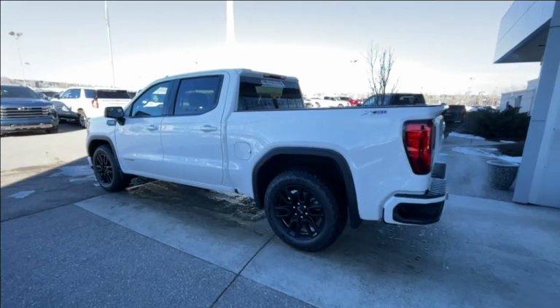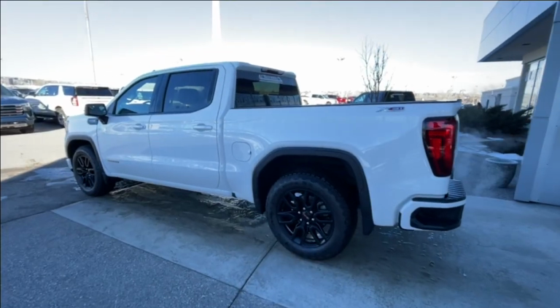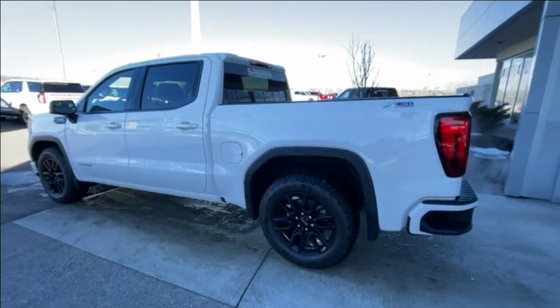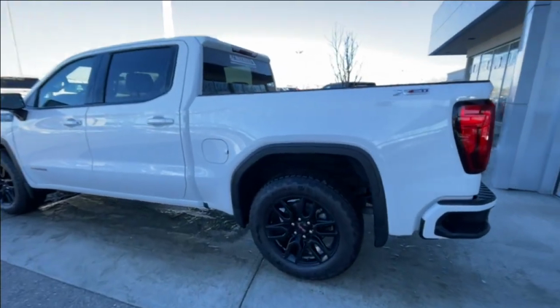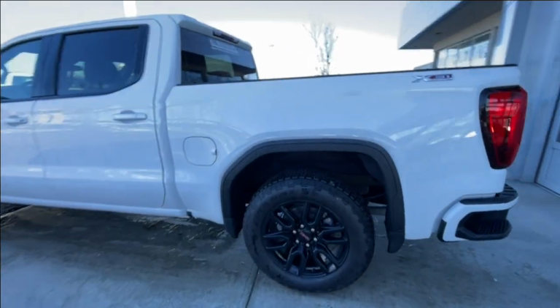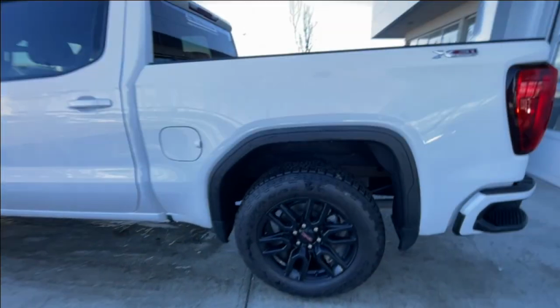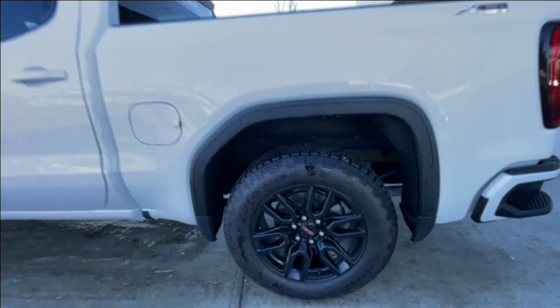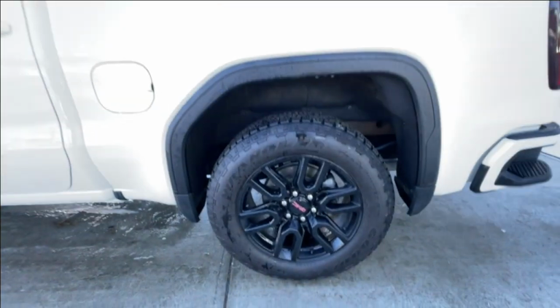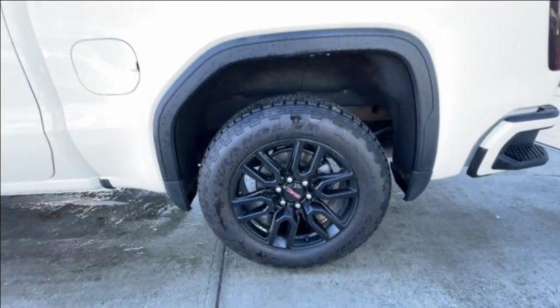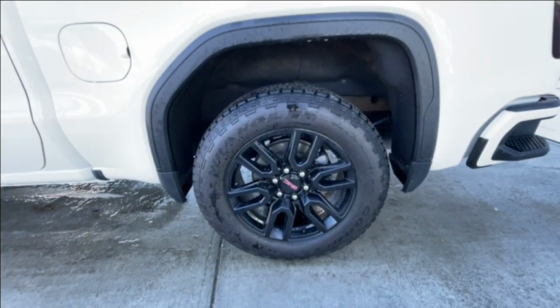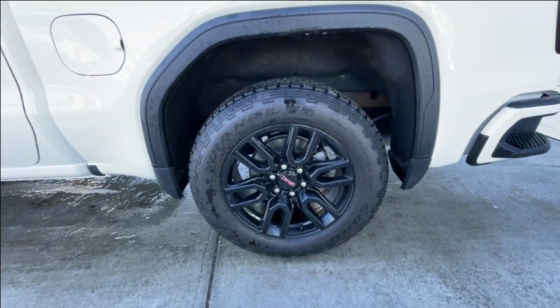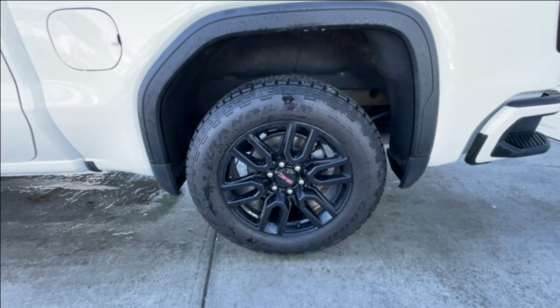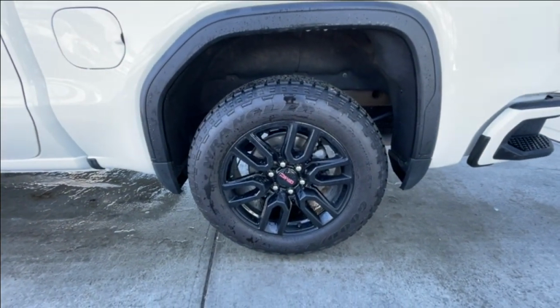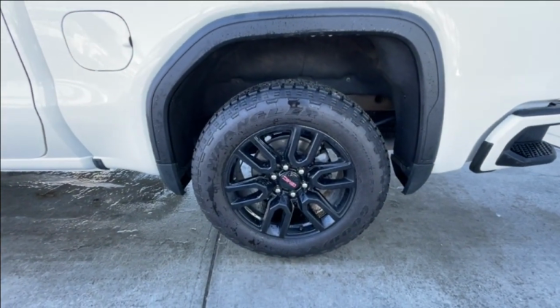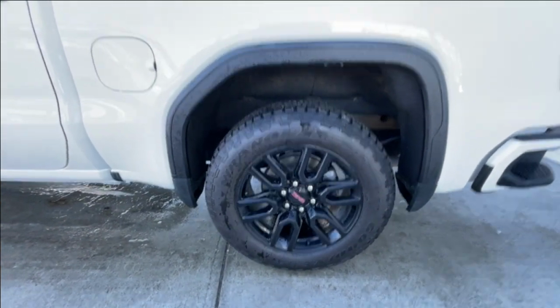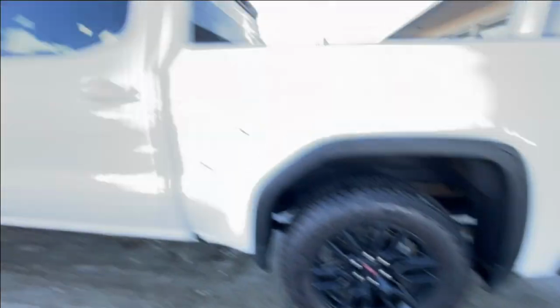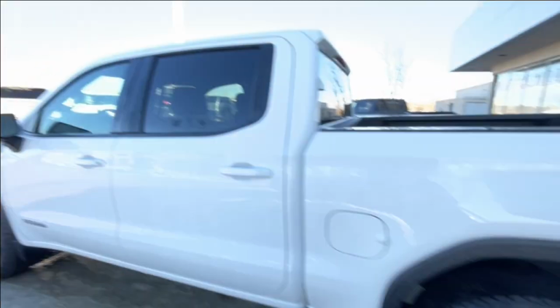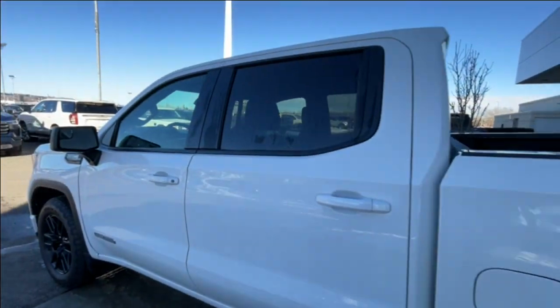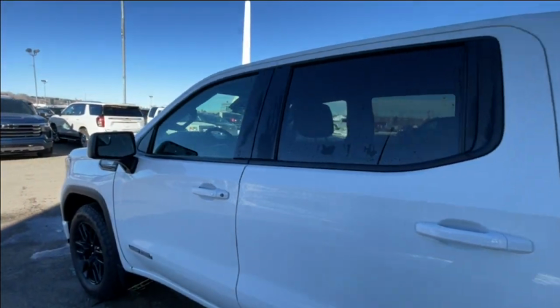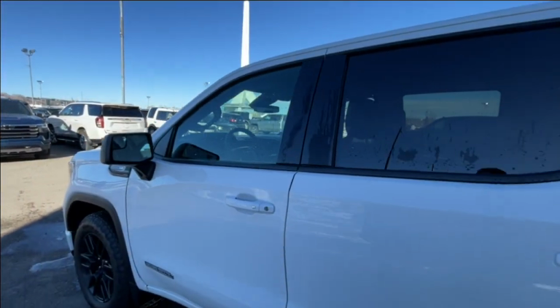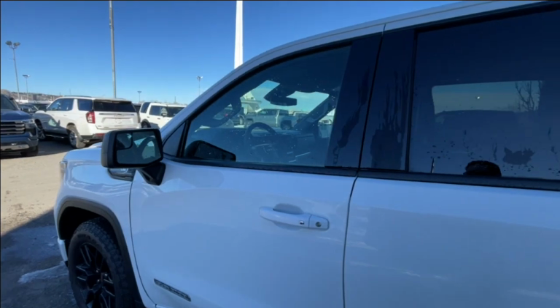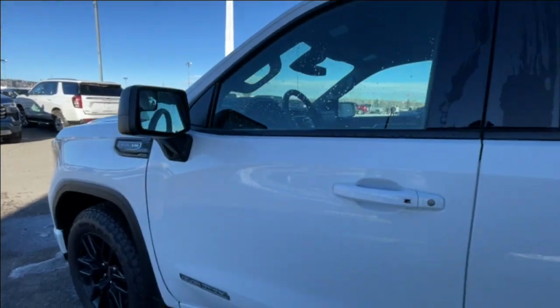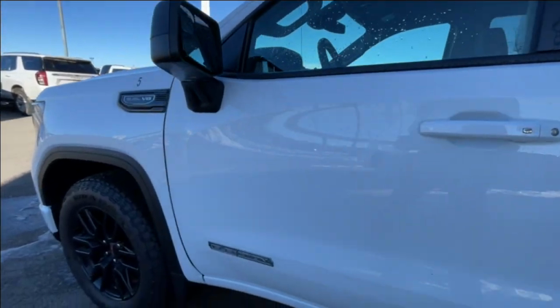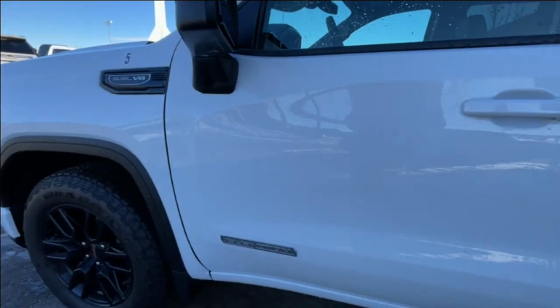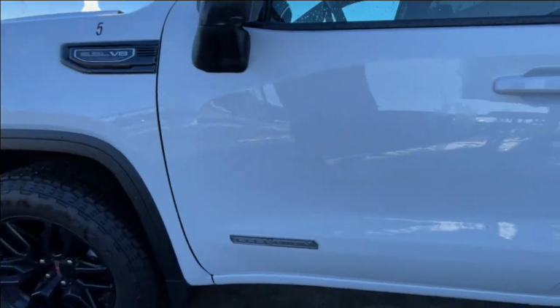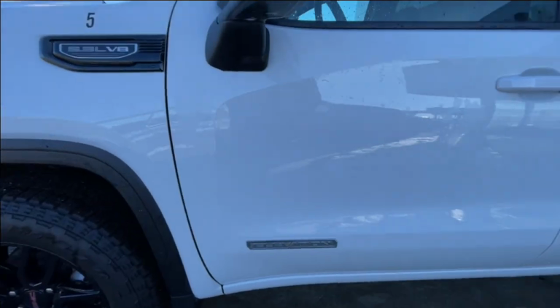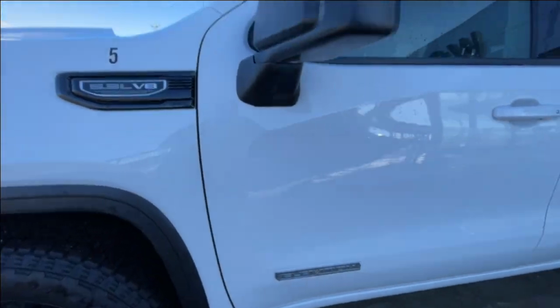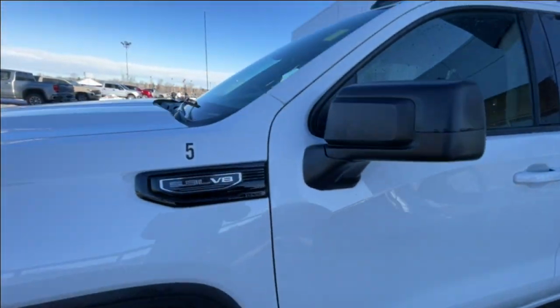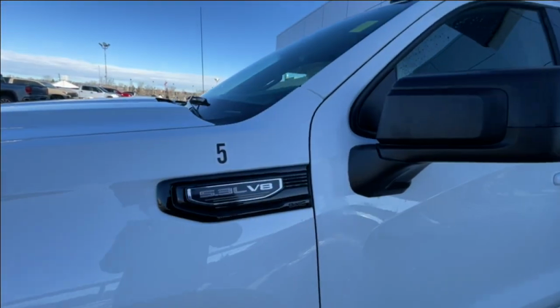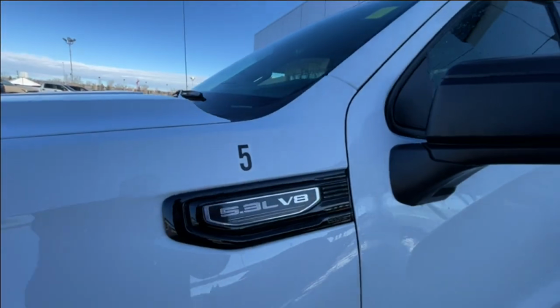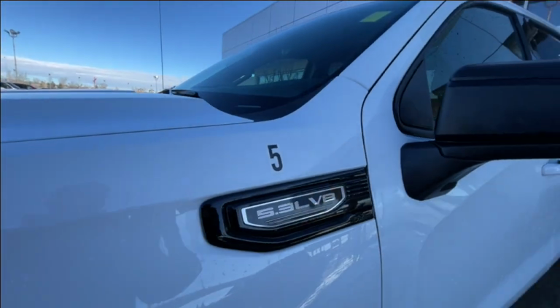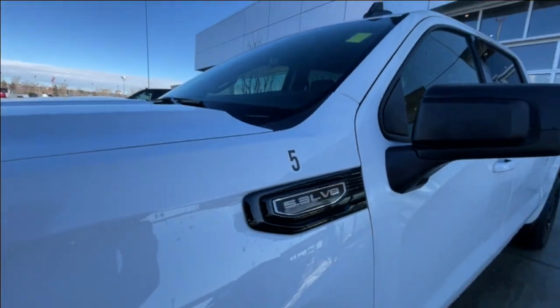Taking a look at the exterior of the Elevation, starting off with the 20-inch wheels paired up with Goodyear Wrangler tires. Moving right along, we have paint-matched door handles and Elevation badges on the doors, with 5.3L V8 plaques on the fenders.